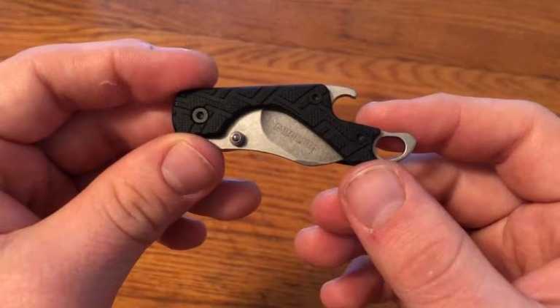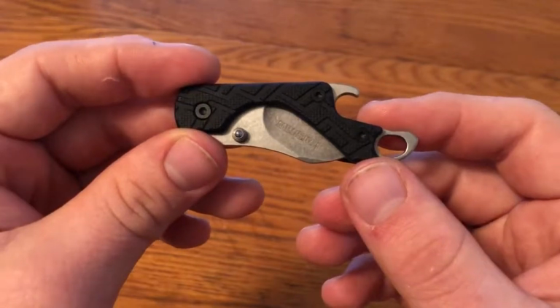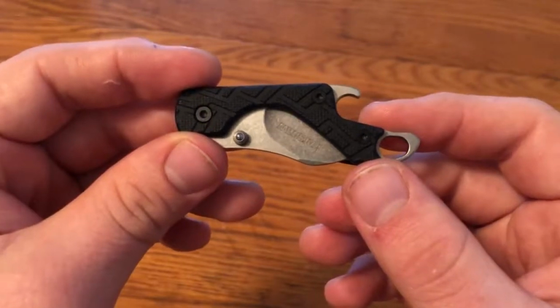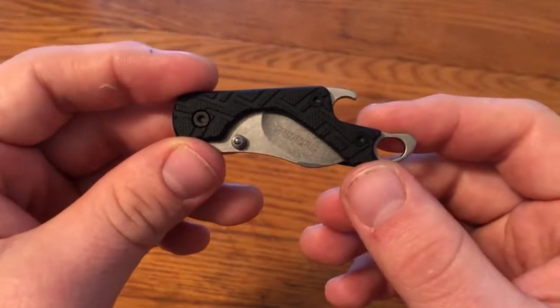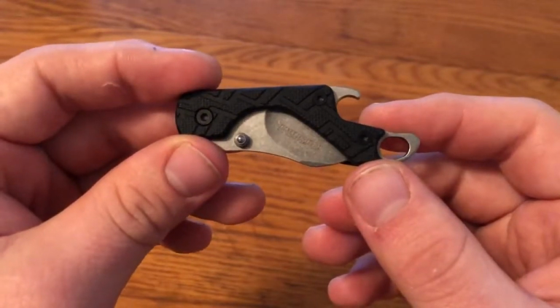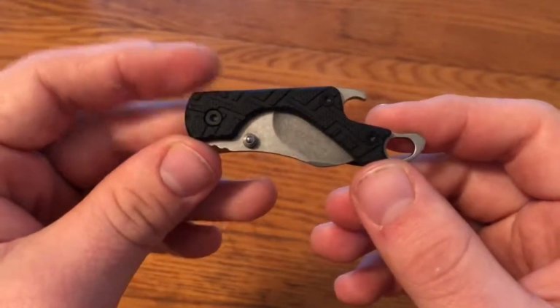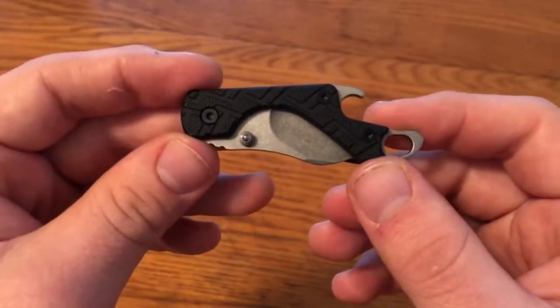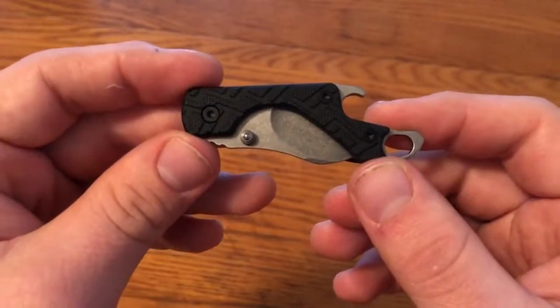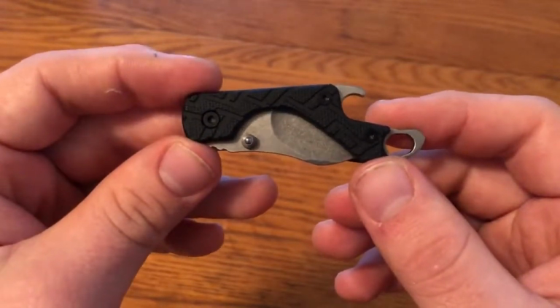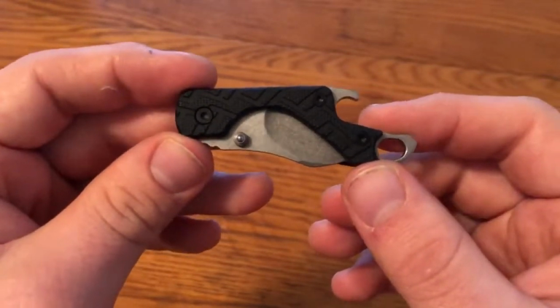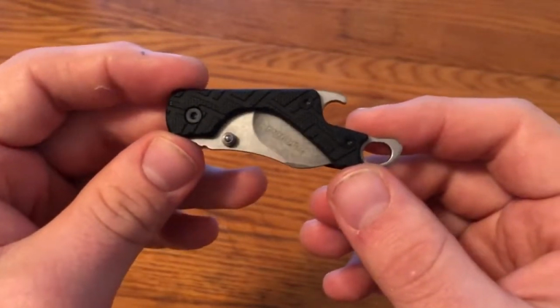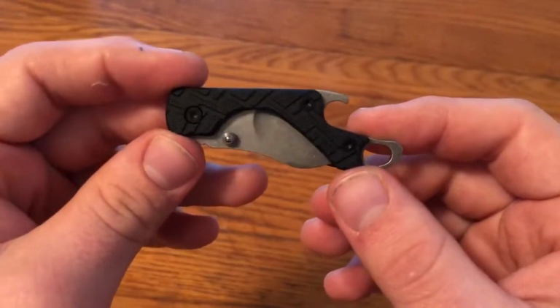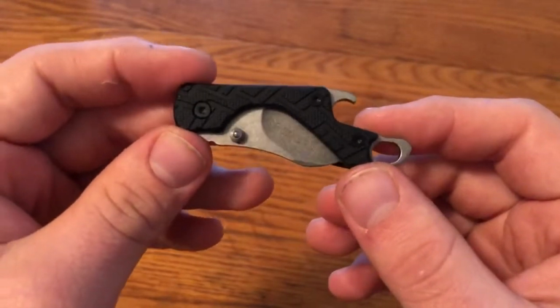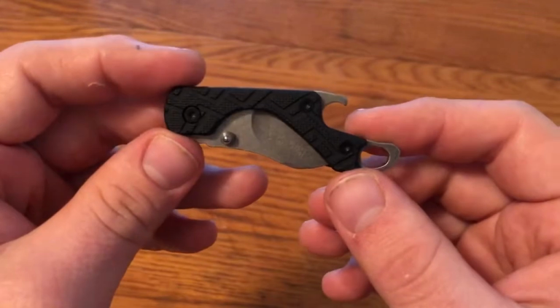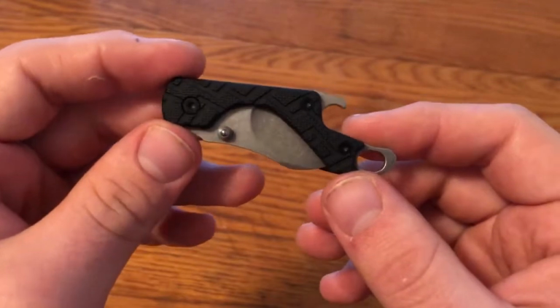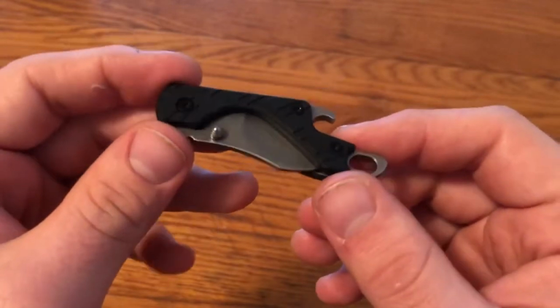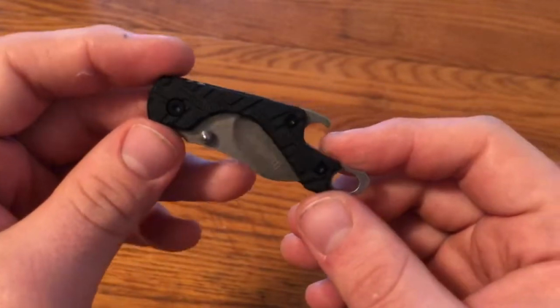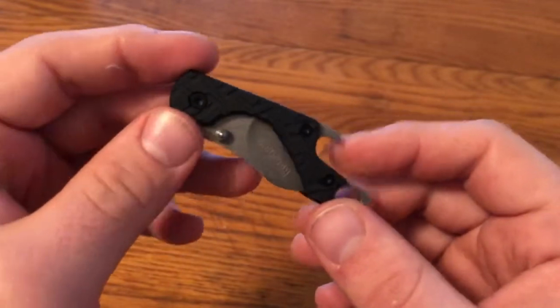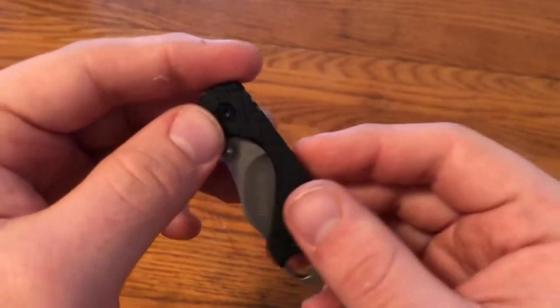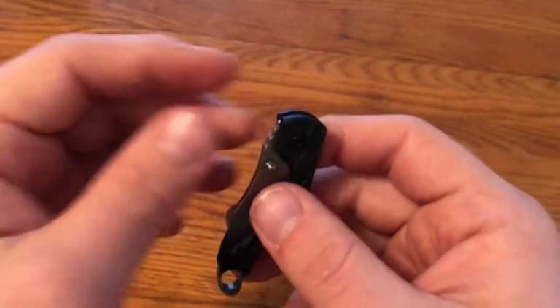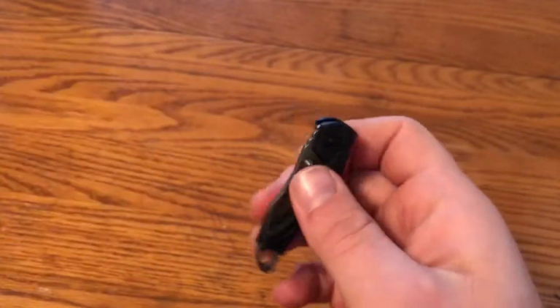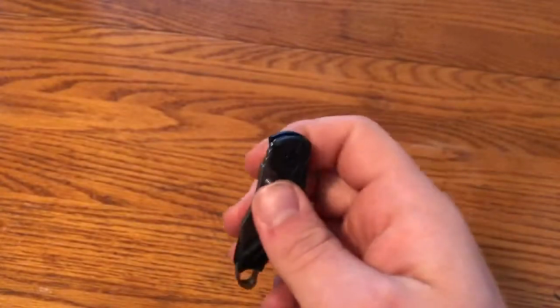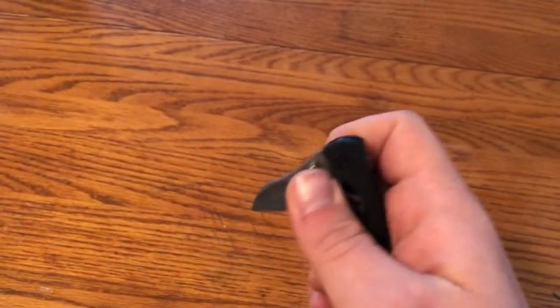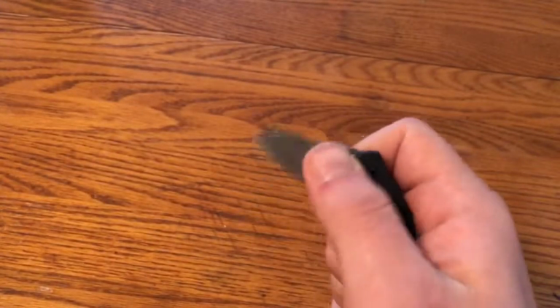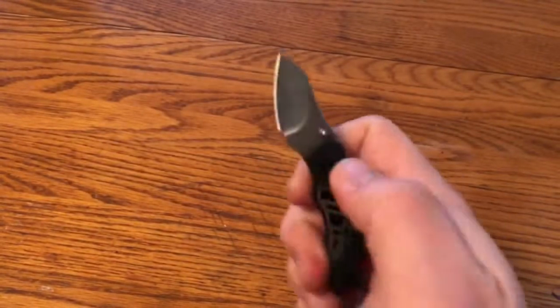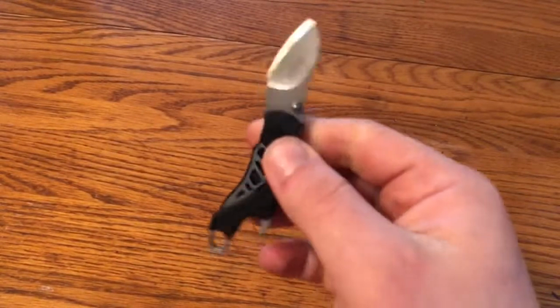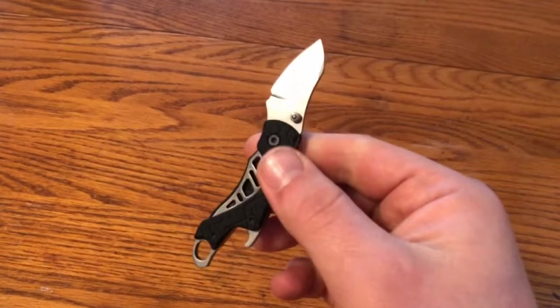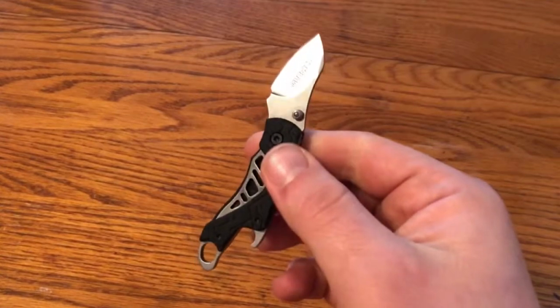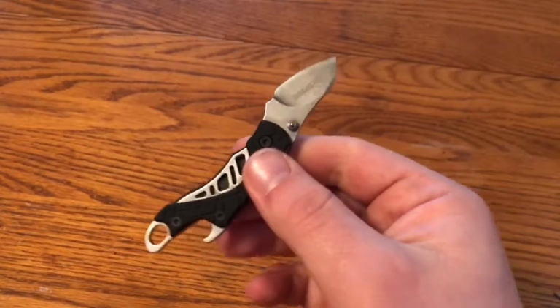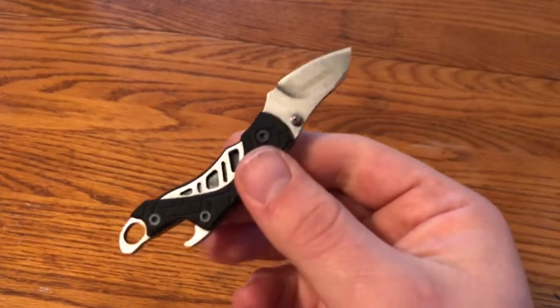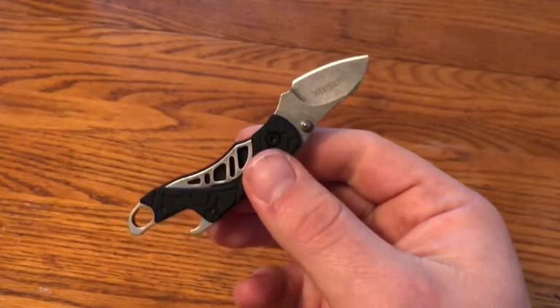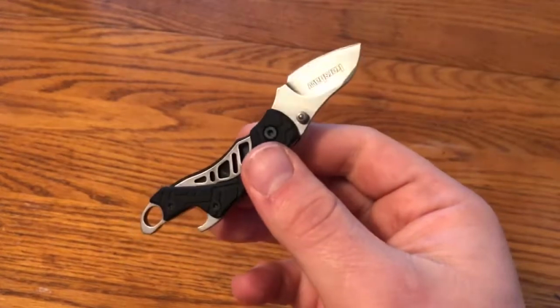For this one-minute overview, we're looking at the Kershaw Cinder, and this is a knife that surprised me in several ways. First of all, it's really easy to open for how small it is, and it opens really smoothly, too.